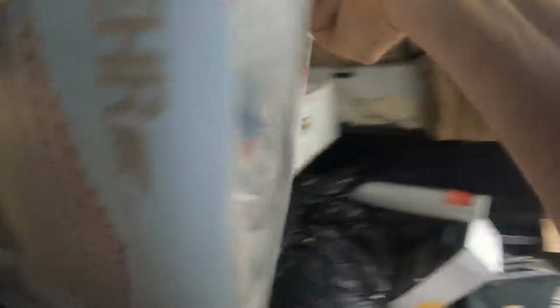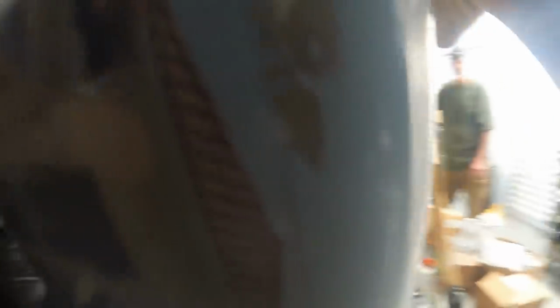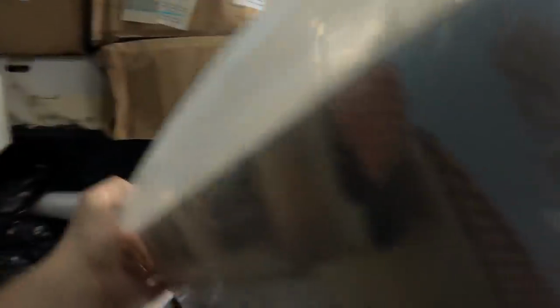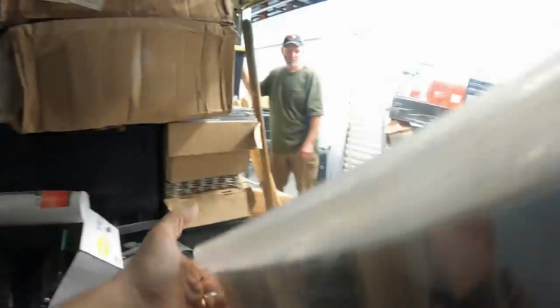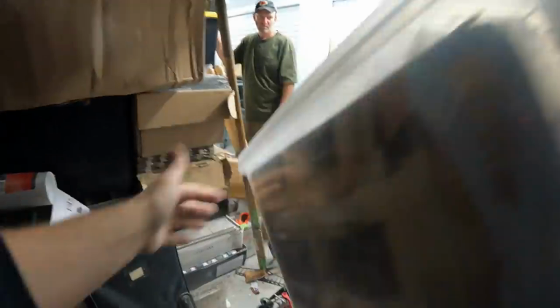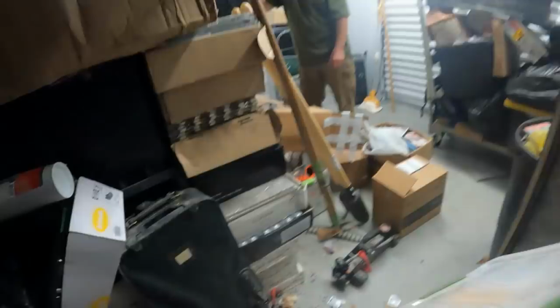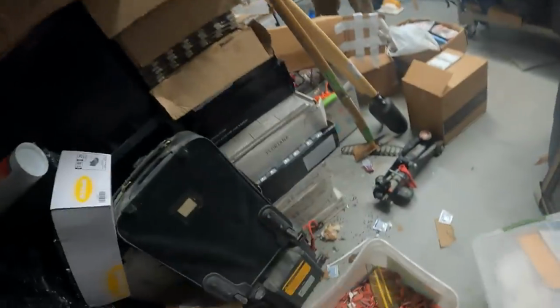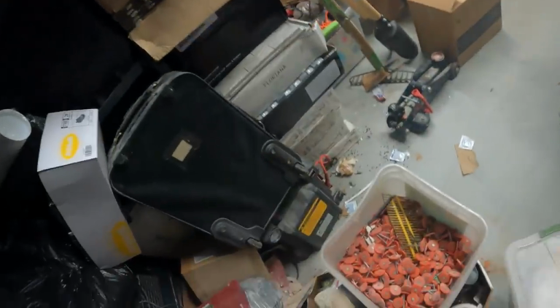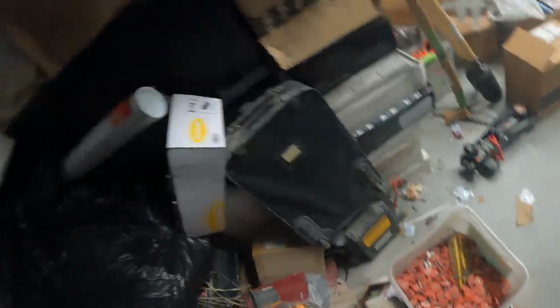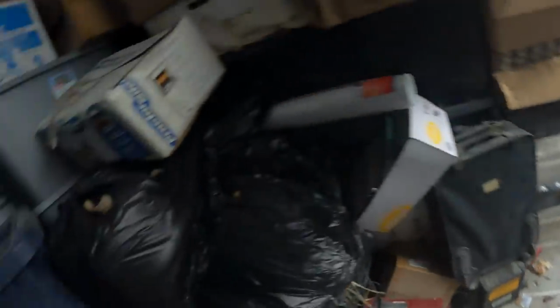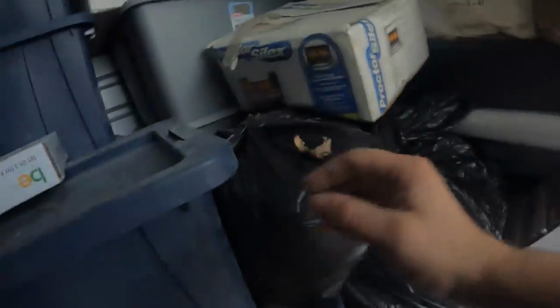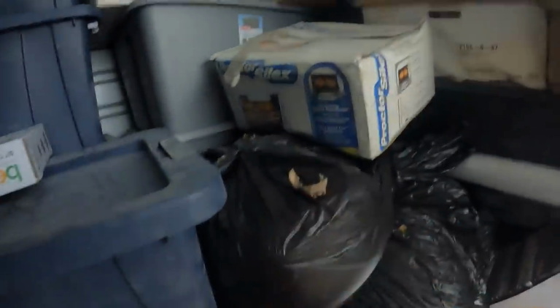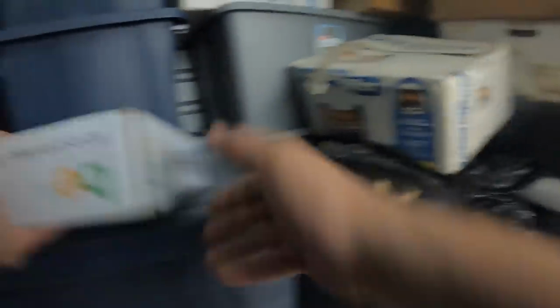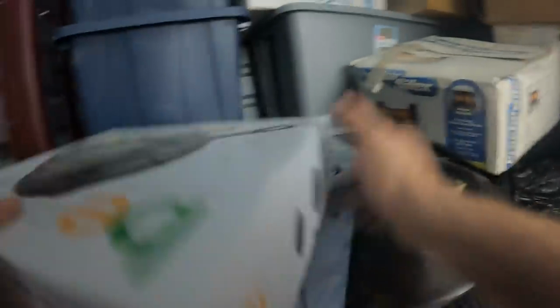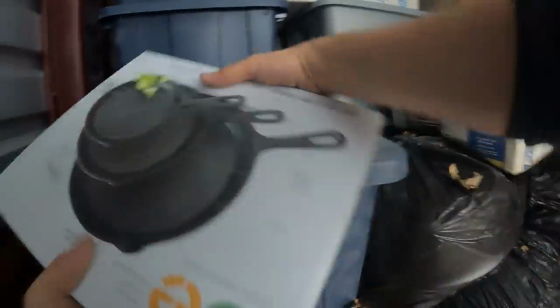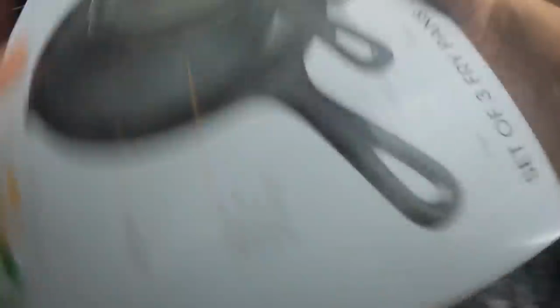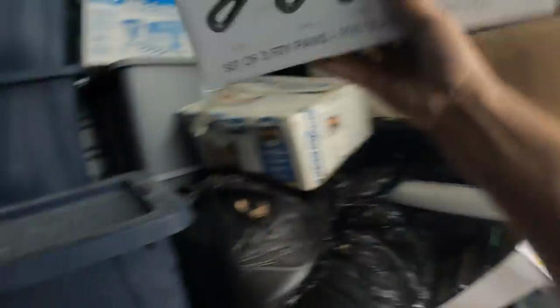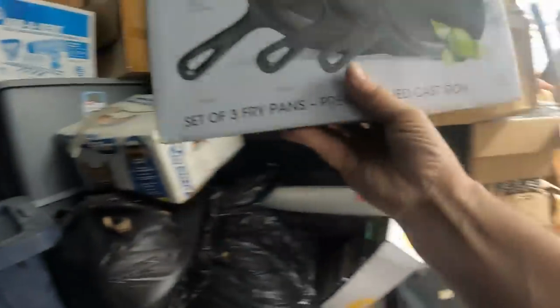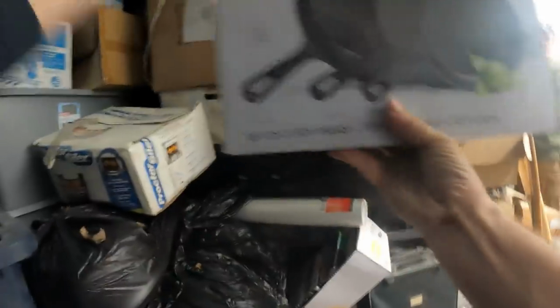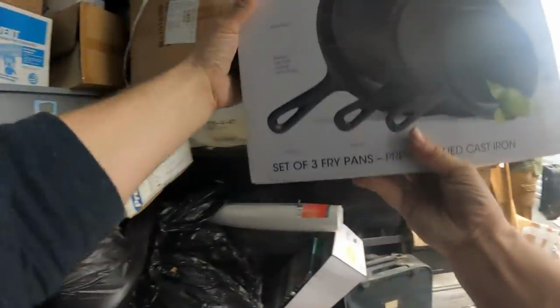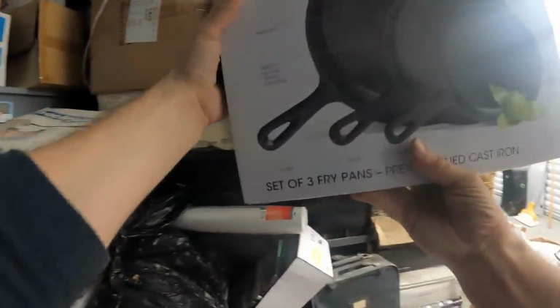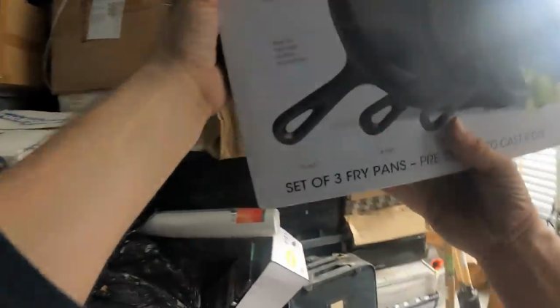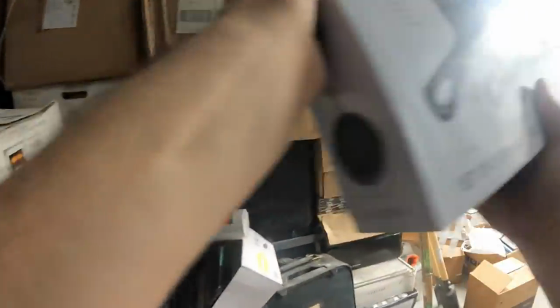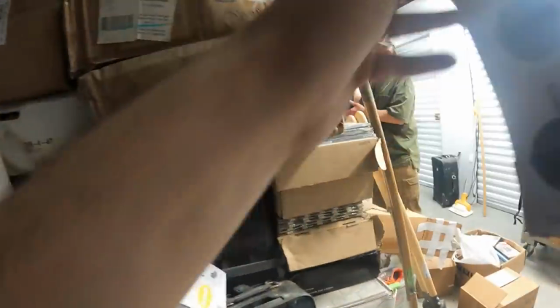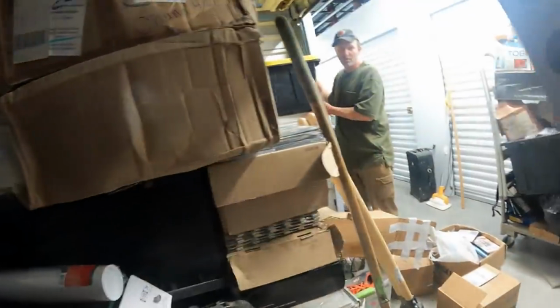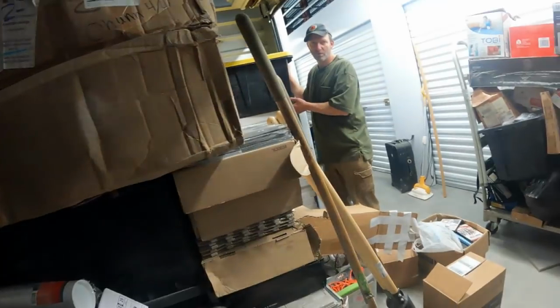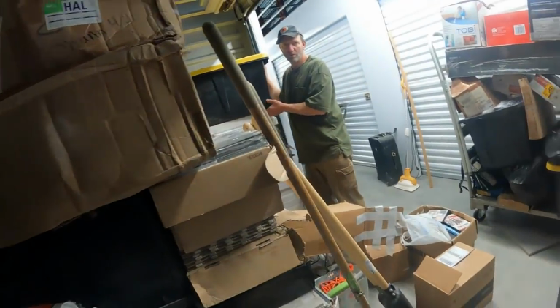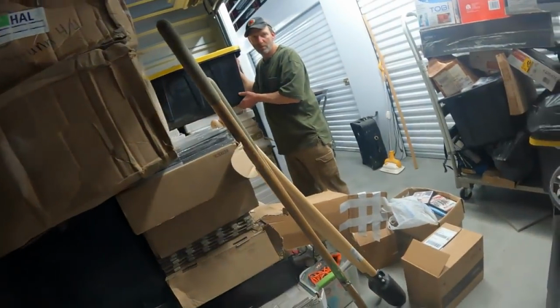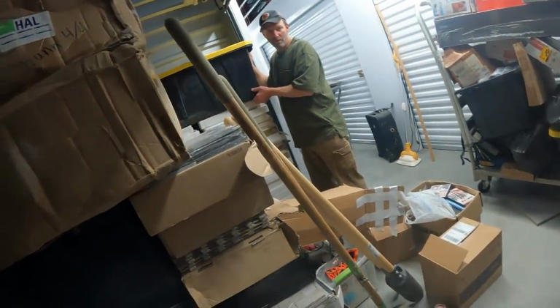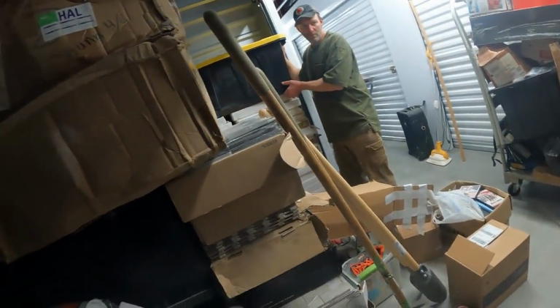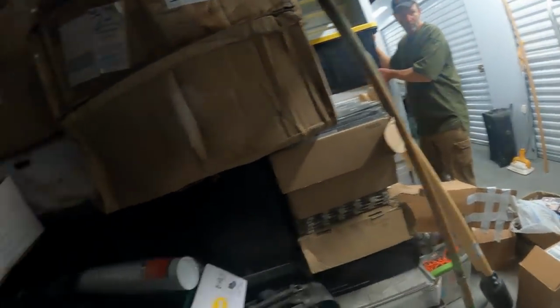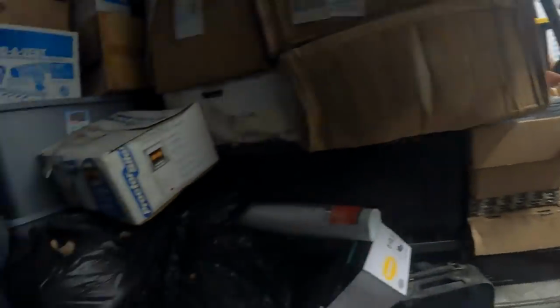The only bad things in this unit so far are the paperwork. It's been in a few things. Looky here — a cast iron pan set! And it's heavy, it's got to be in there. Look at all these containers back here.